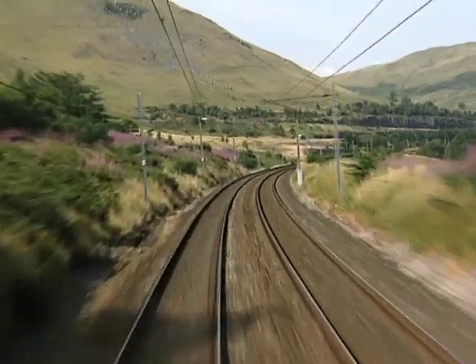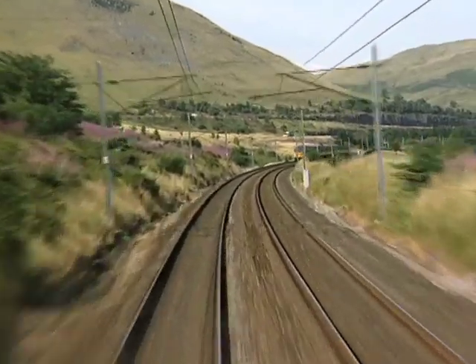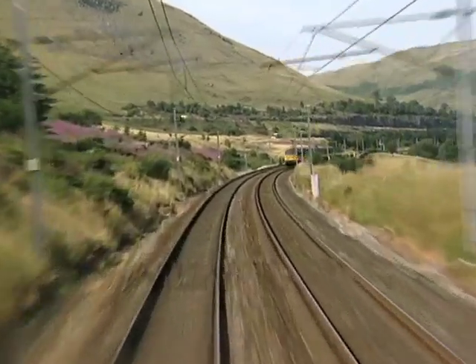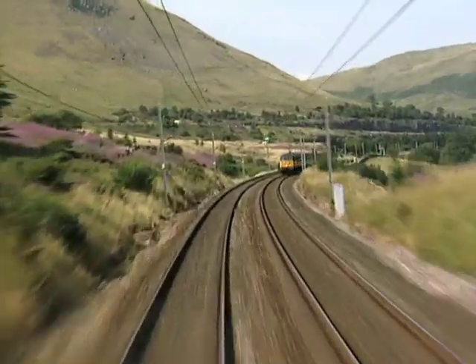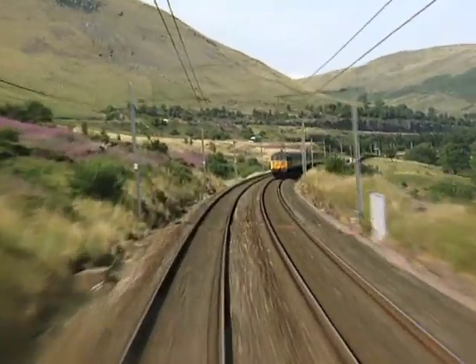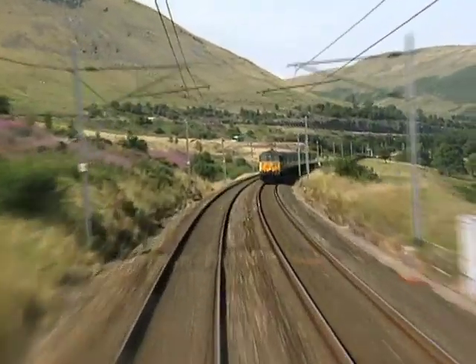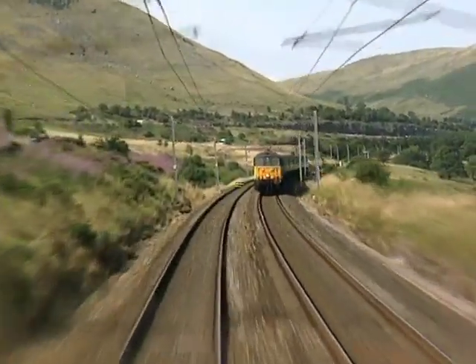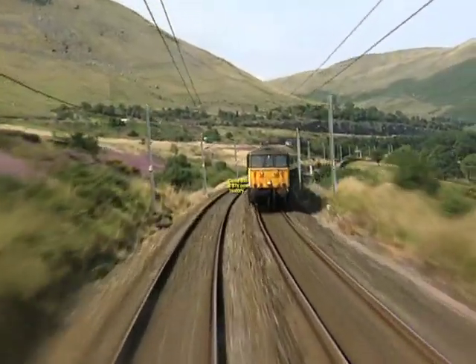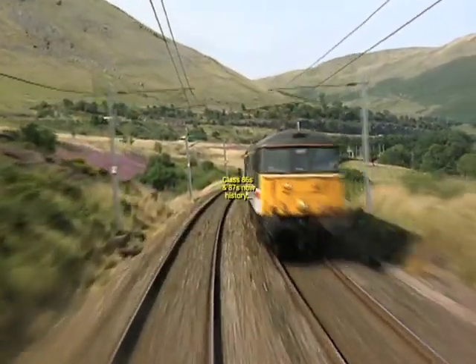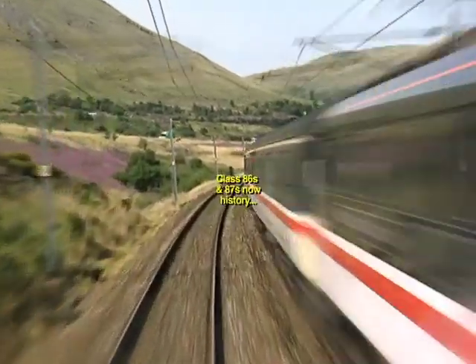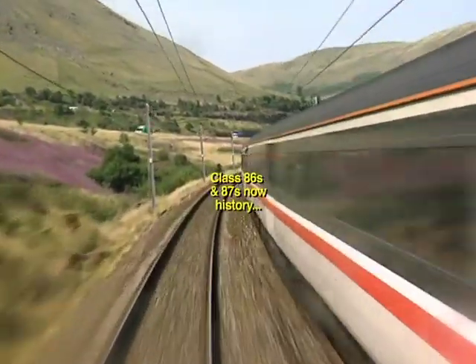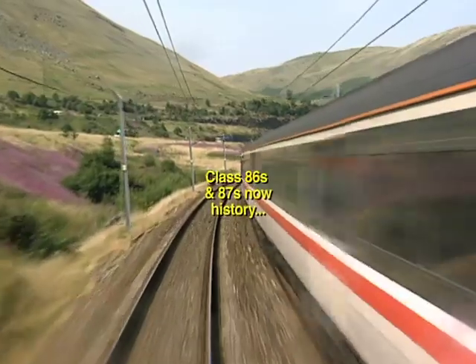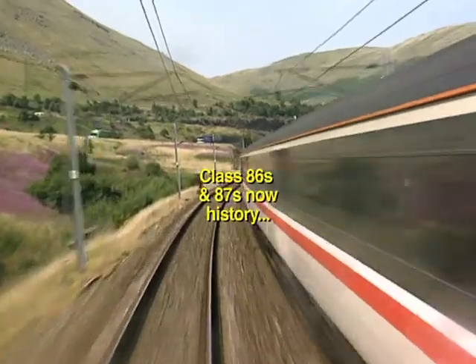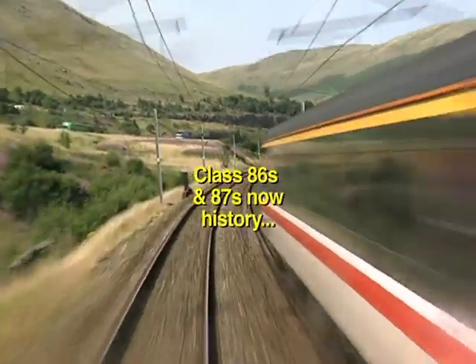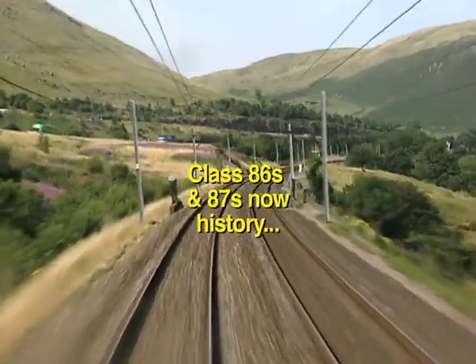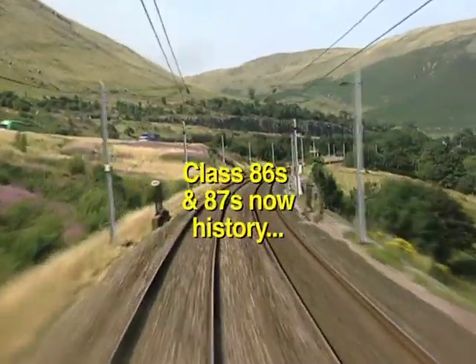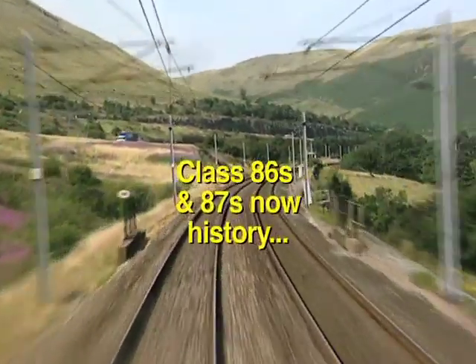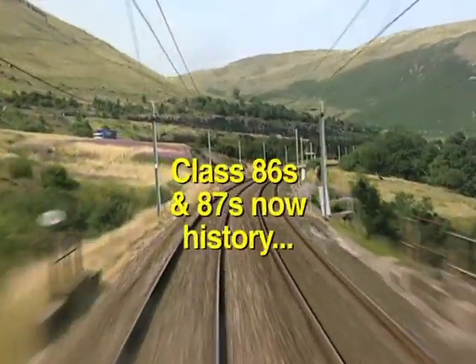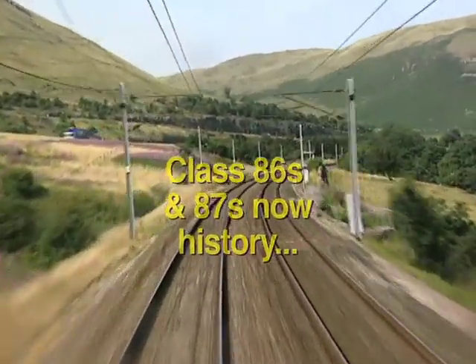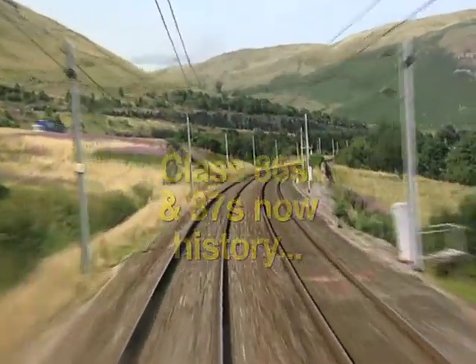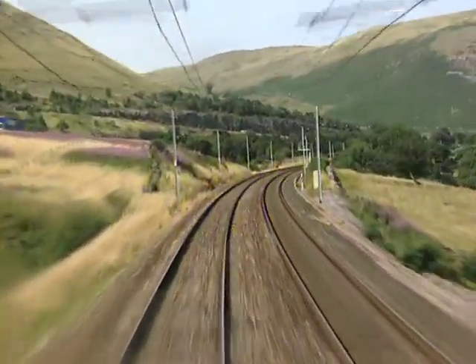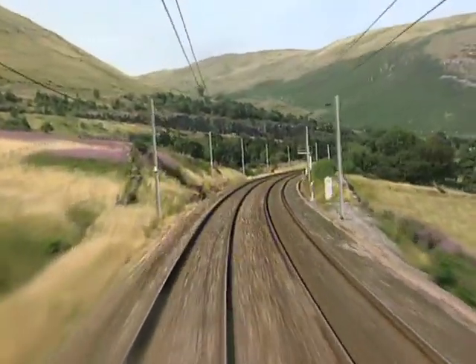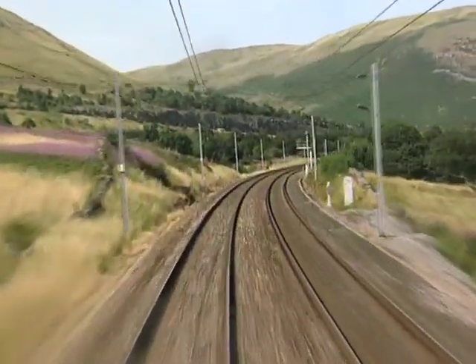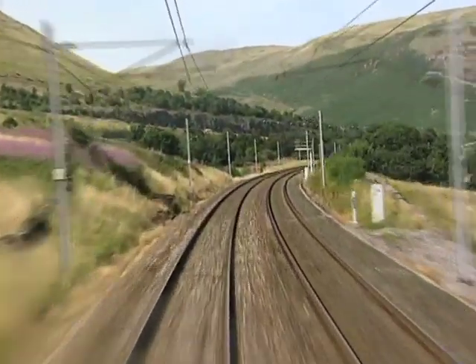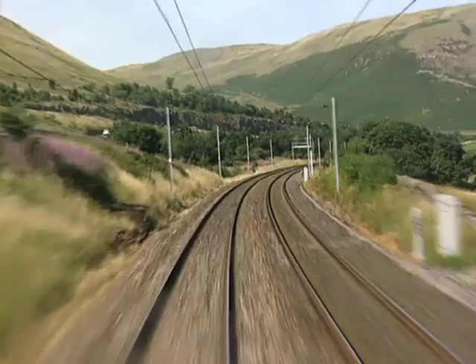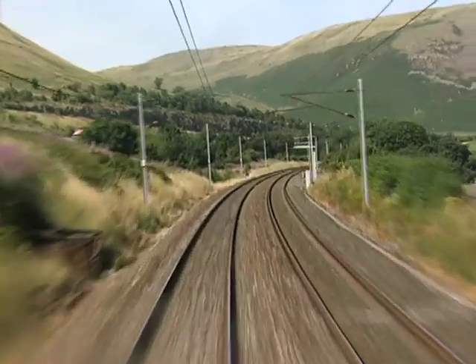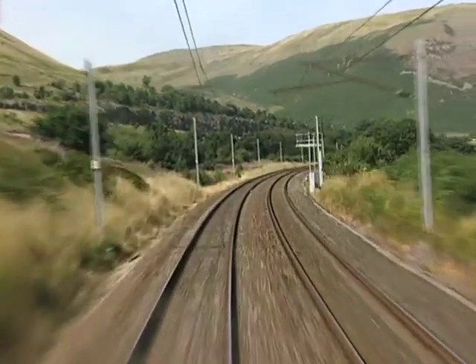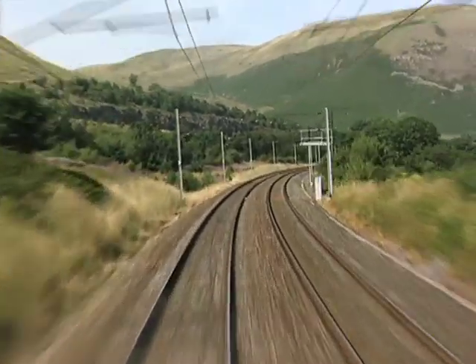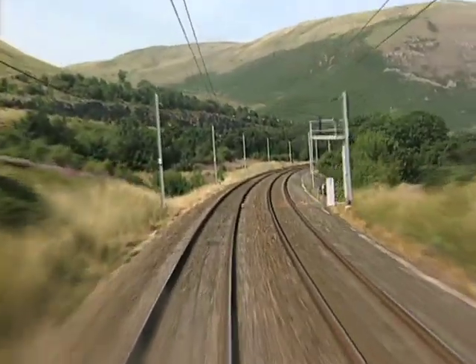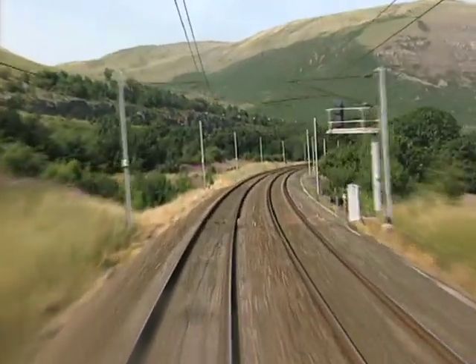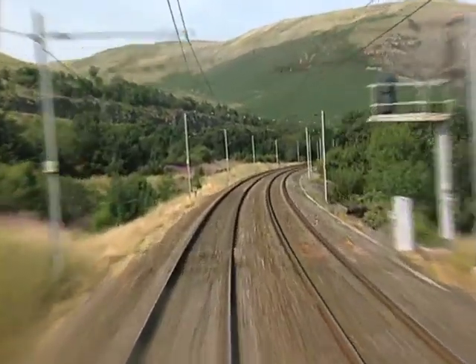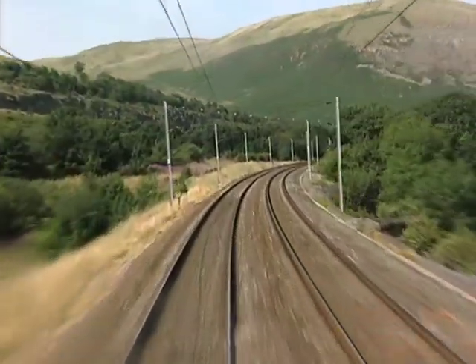There follow three more miles of falling and level track before the climb to Shap begins south of Tee Bay — a mile and a half at 1 in 146, as a prelude to the four miles at 1 in 75.